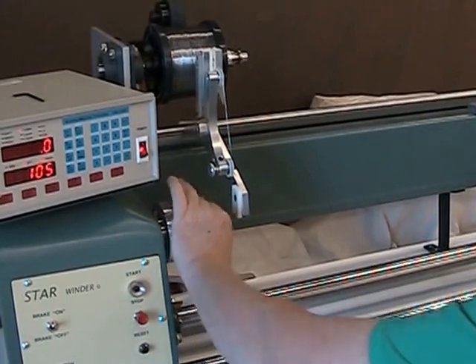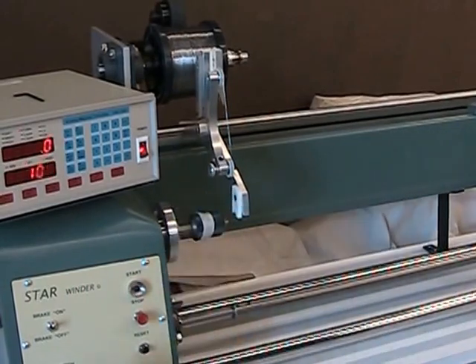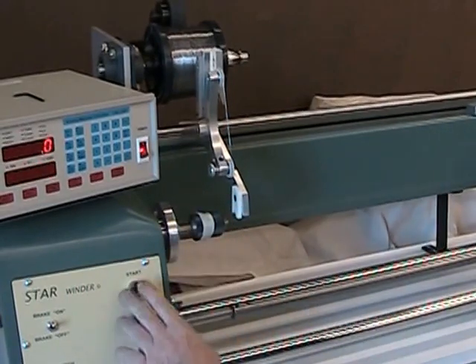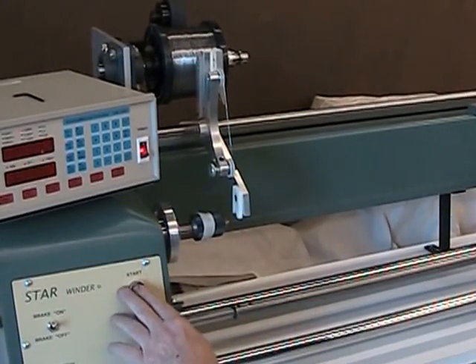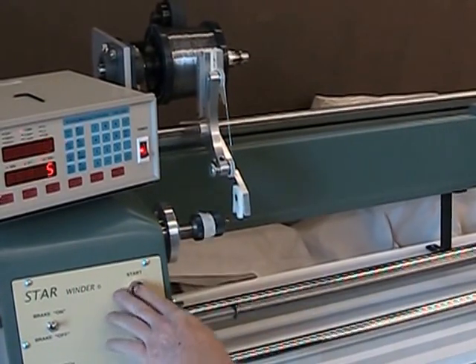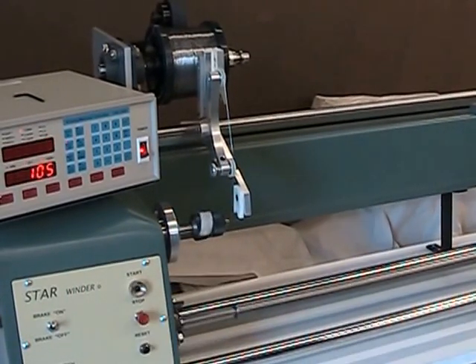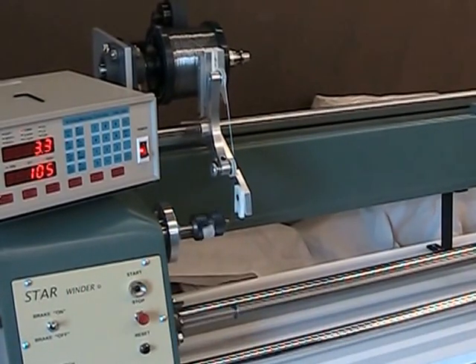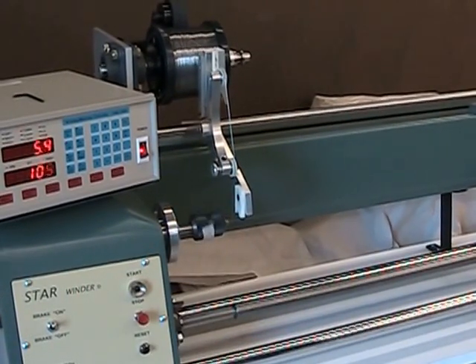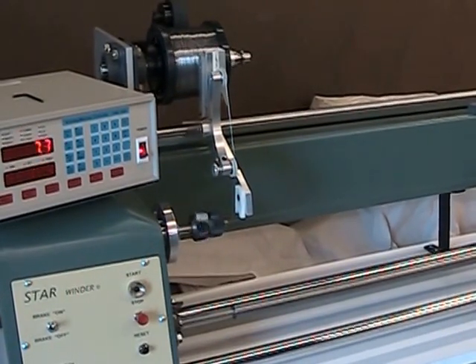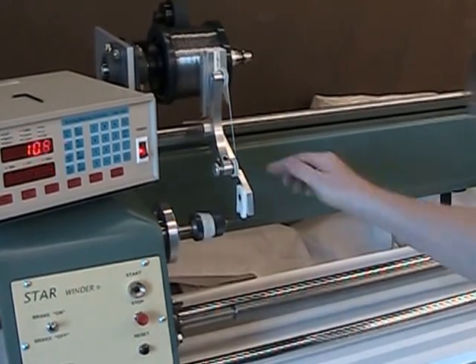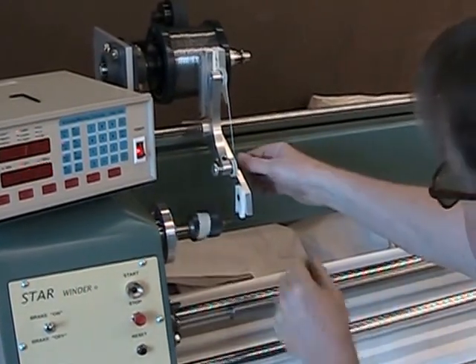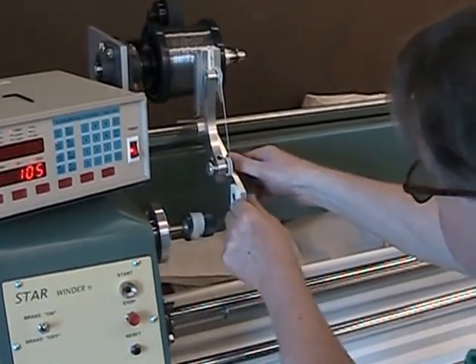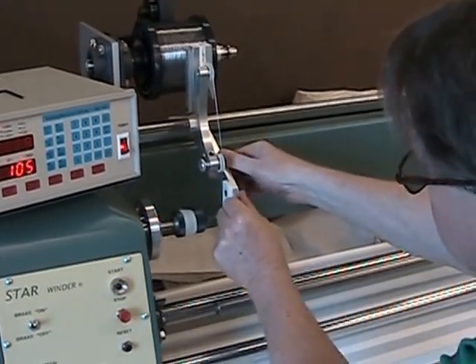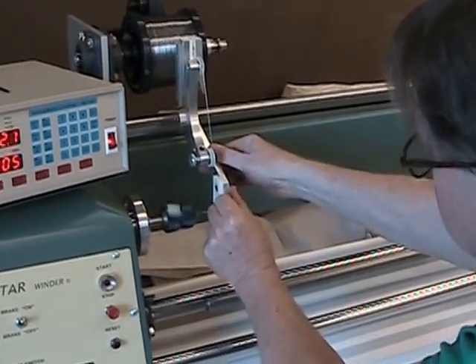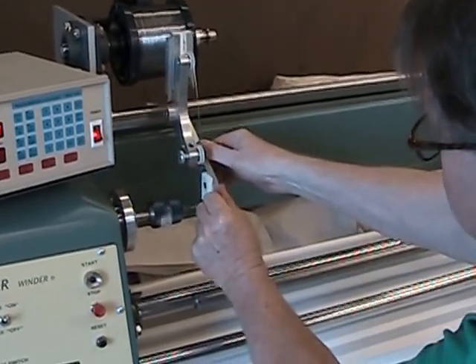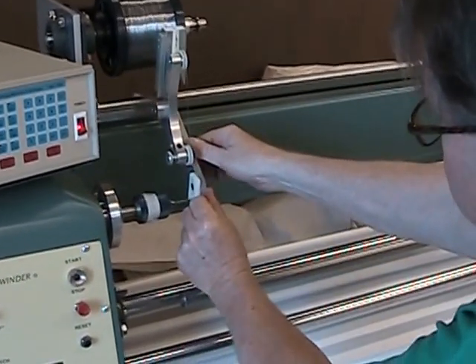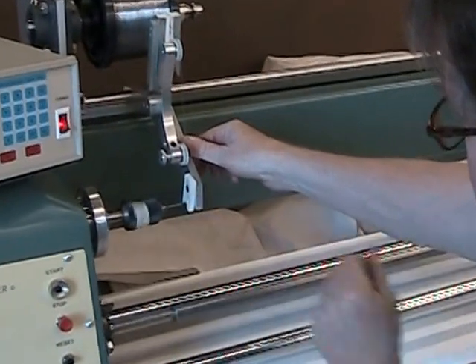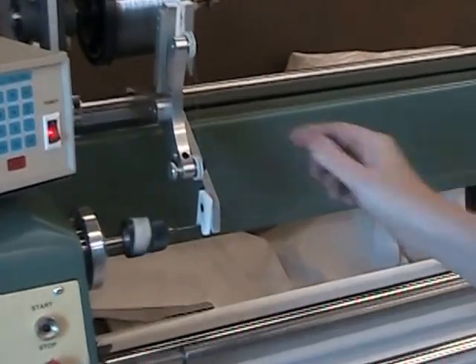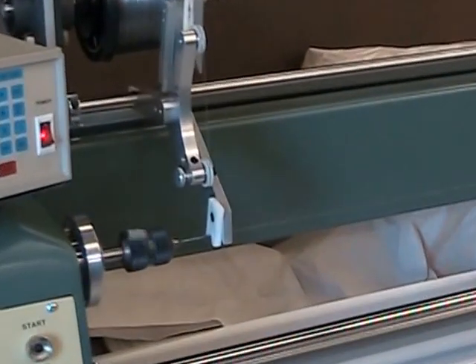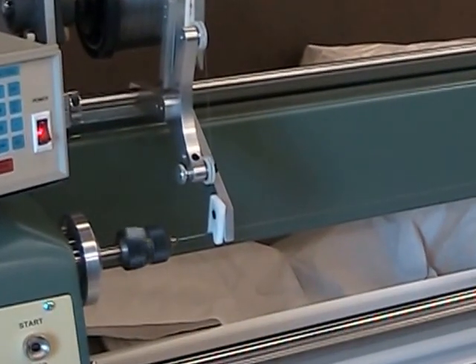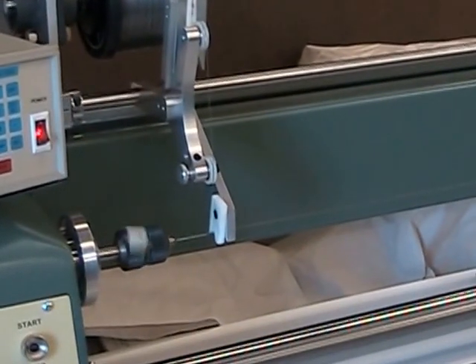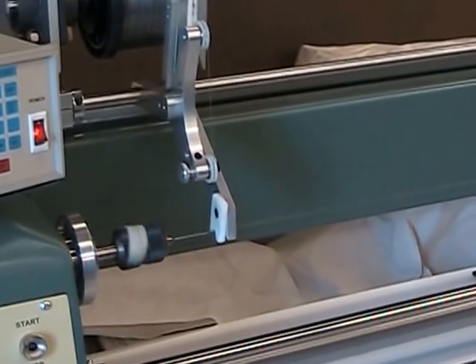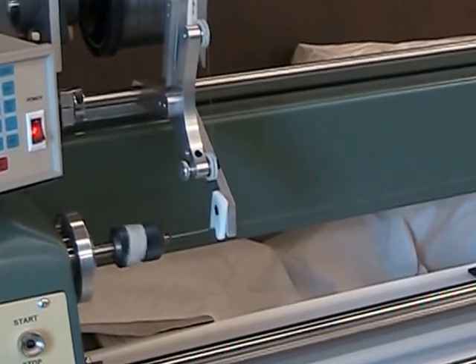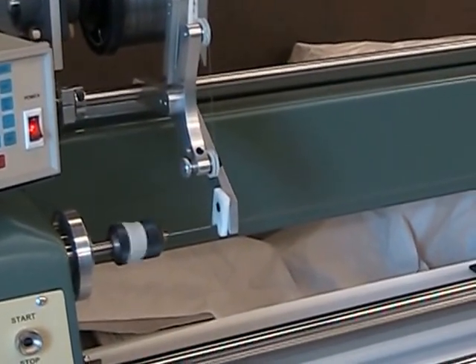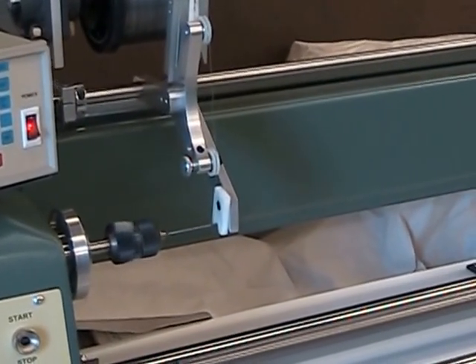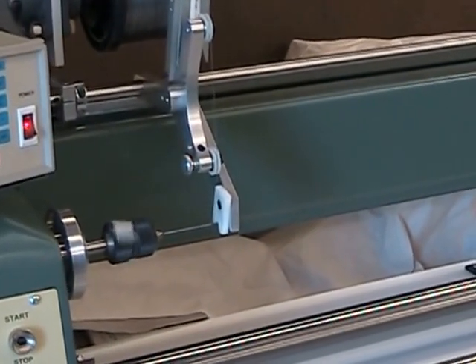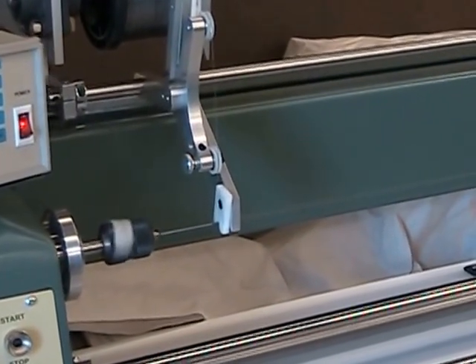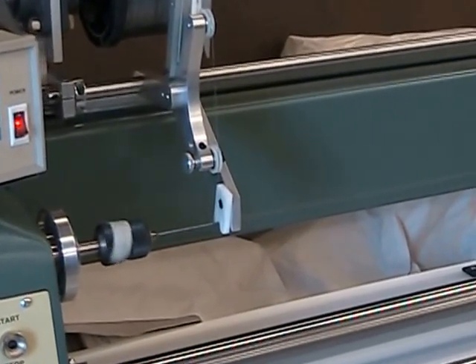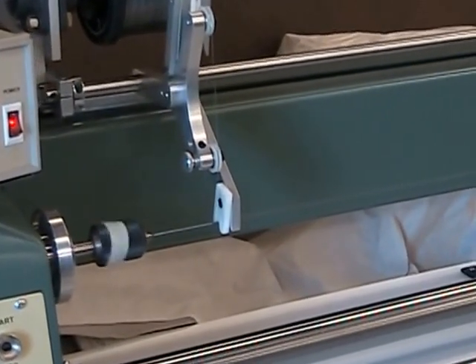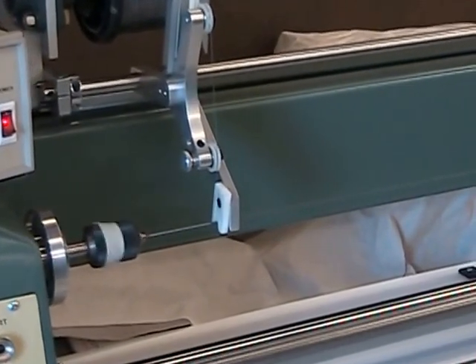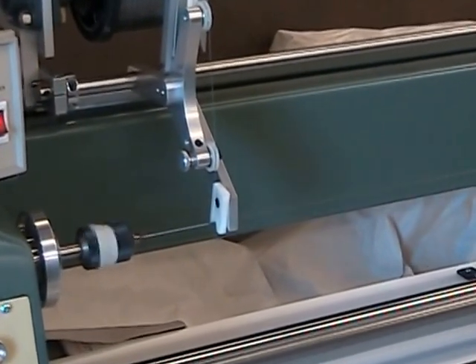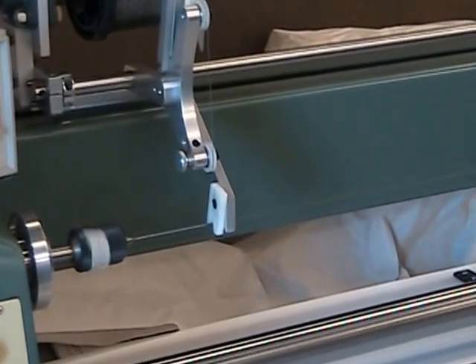Although their primary purpose was to wind tiny heater core coils, this same method is also used to wind similar coils such as those used for medical coil catheters.